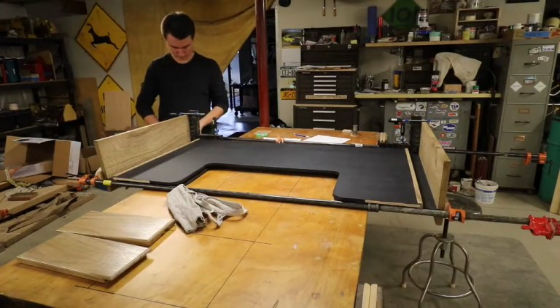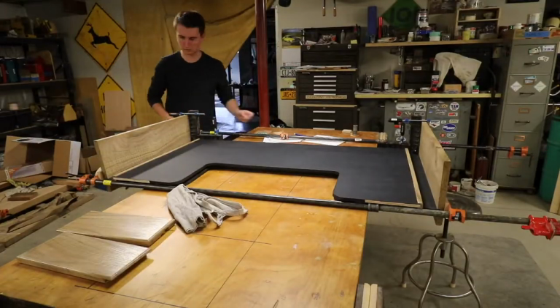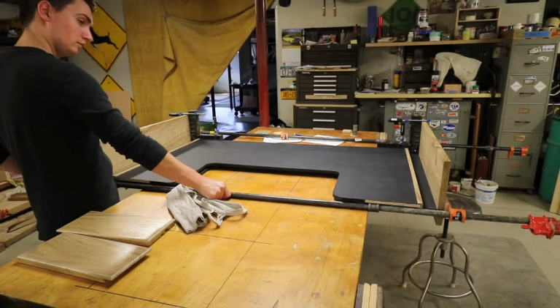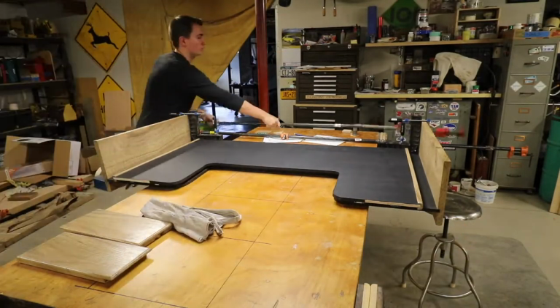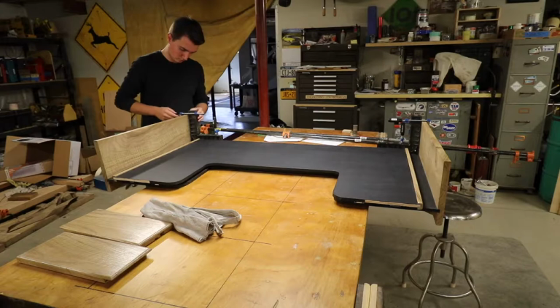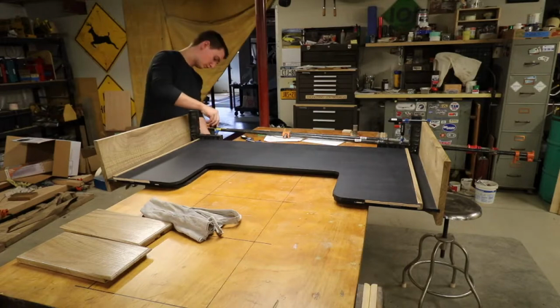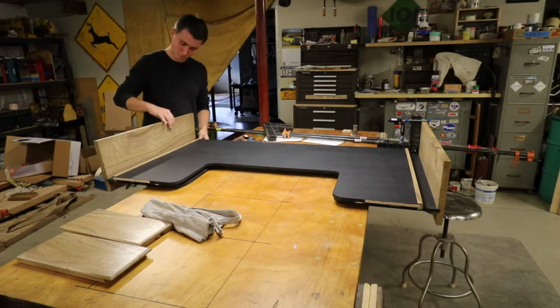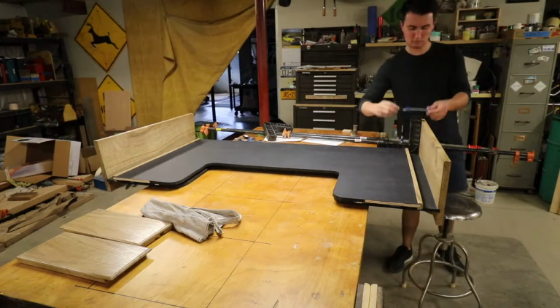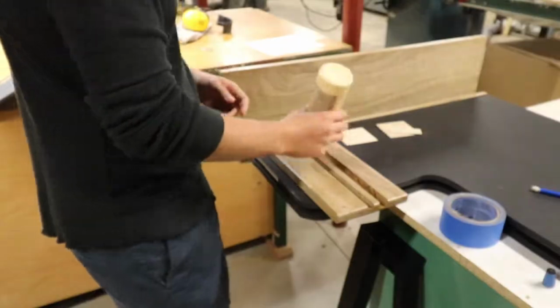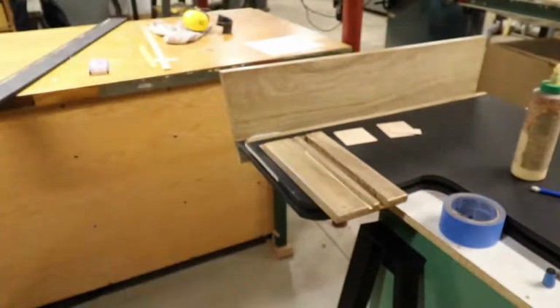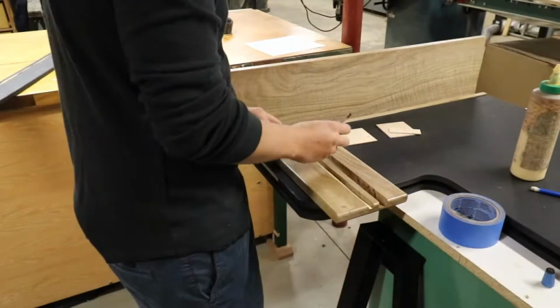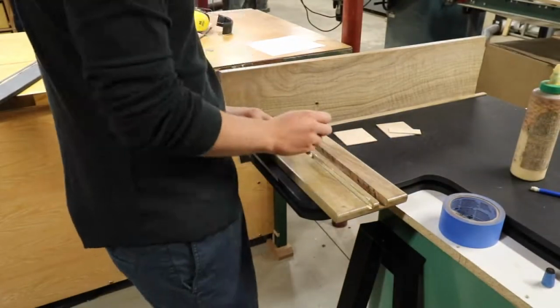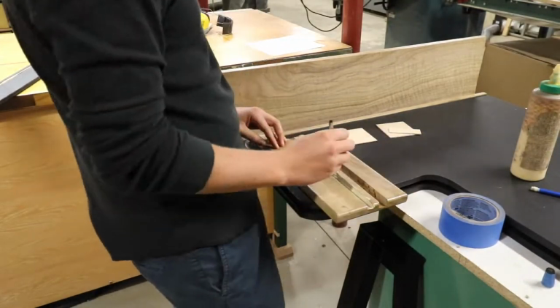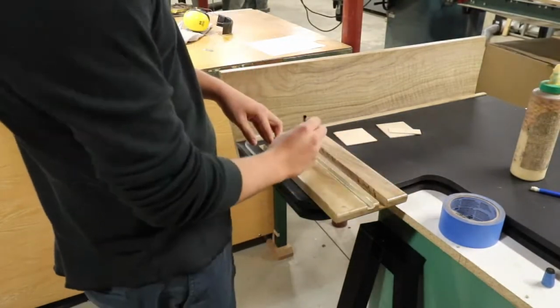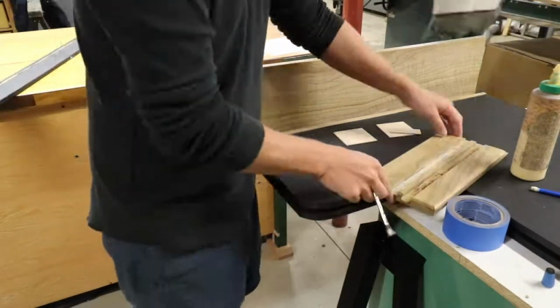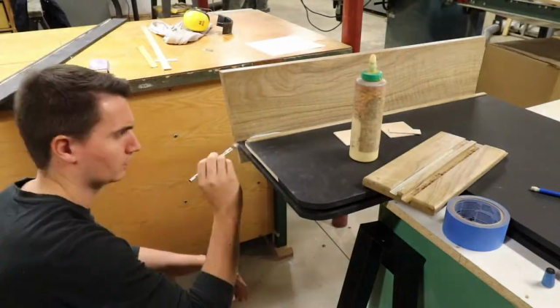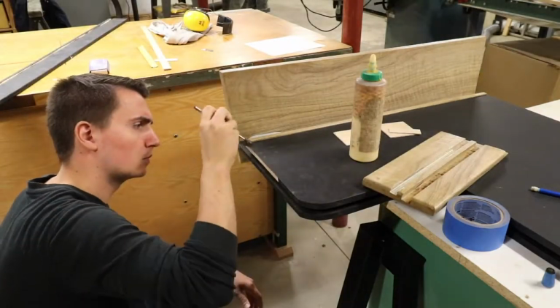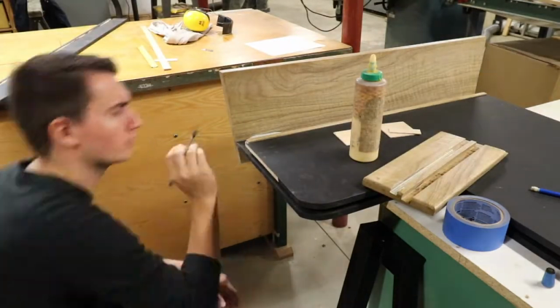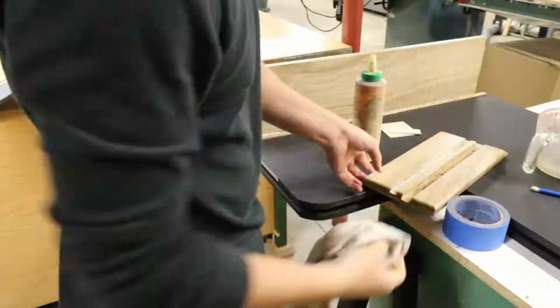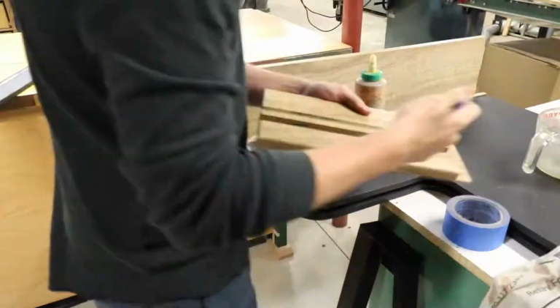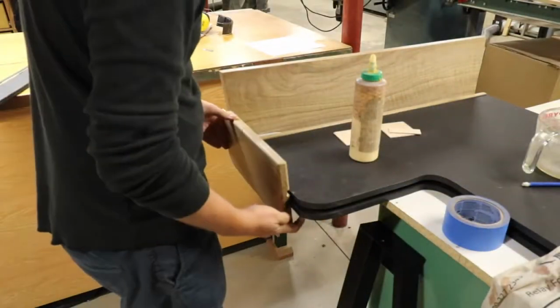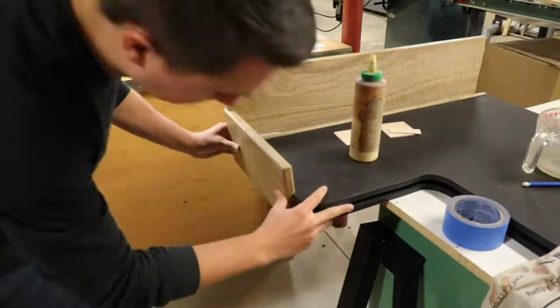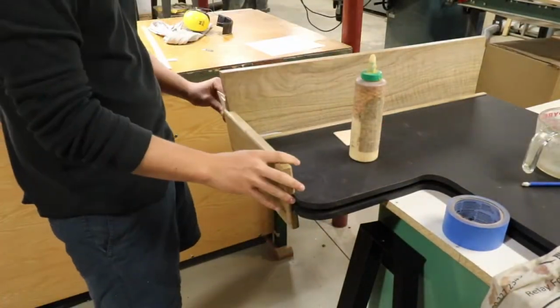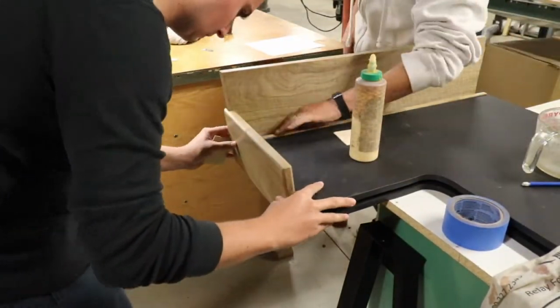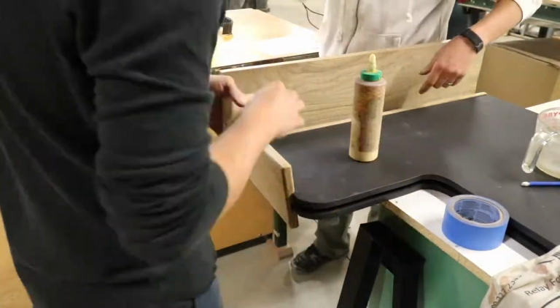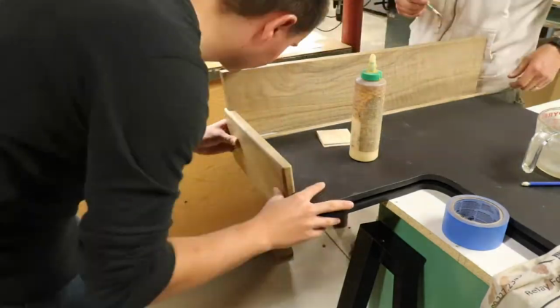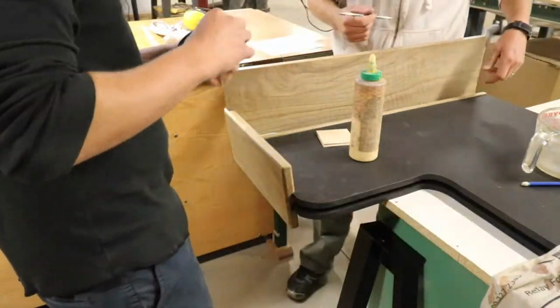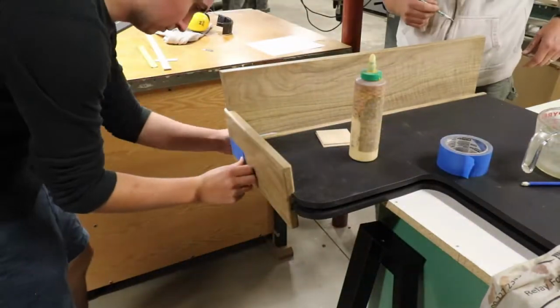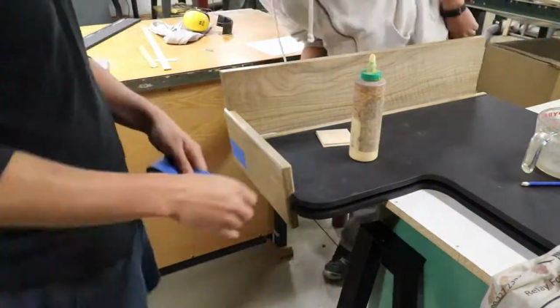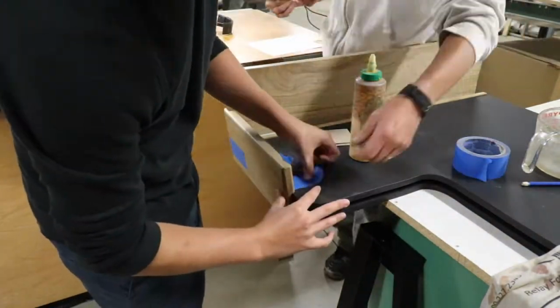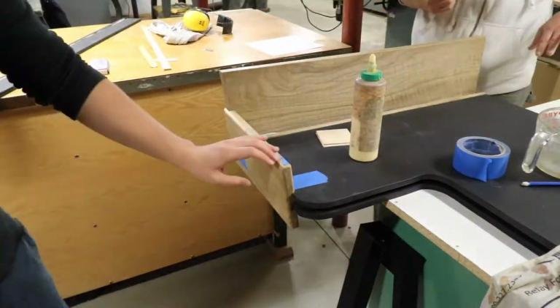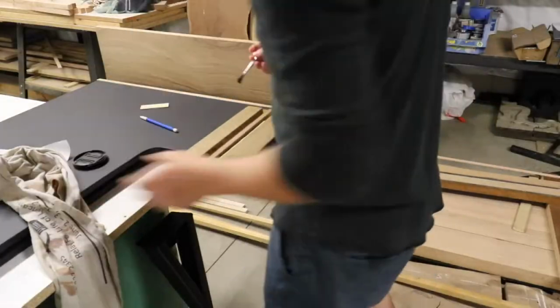I took off all the clamps from the day before and were finally able to glue on the face pieces. I only glue in the top dado slot because the bottom dado slot is used so that the bottom piece of plywood fits into there correctly. However, the bottom dado is not glued.